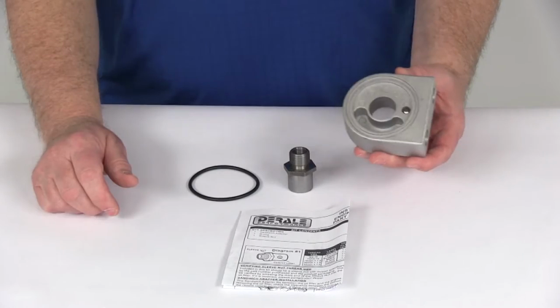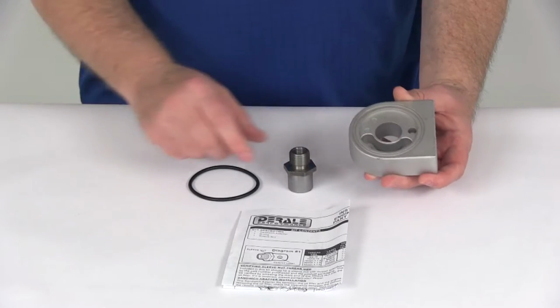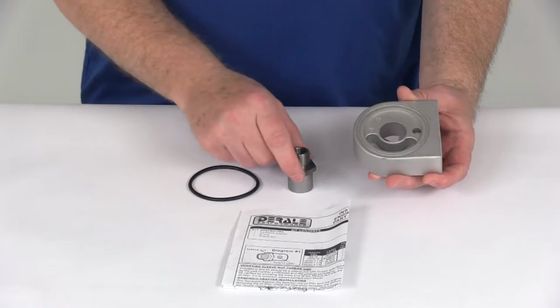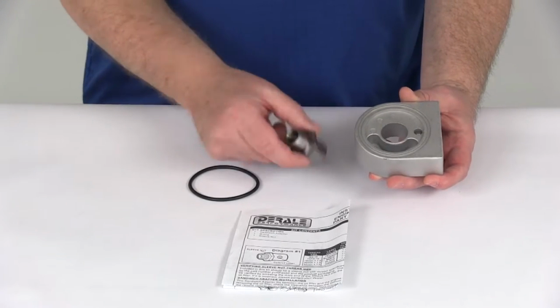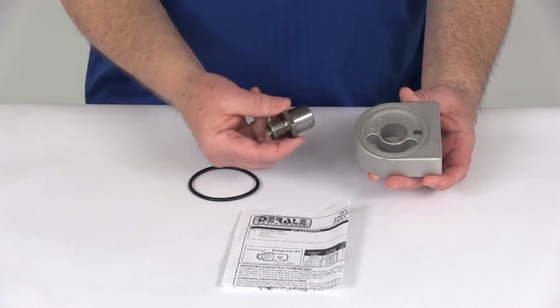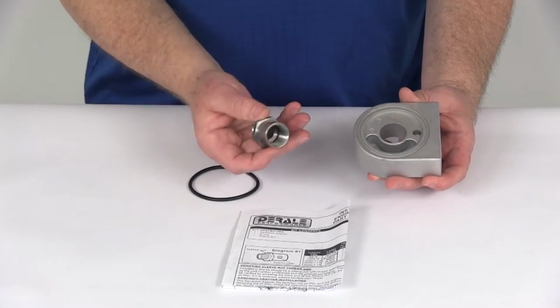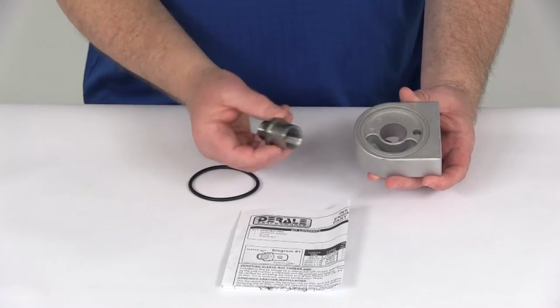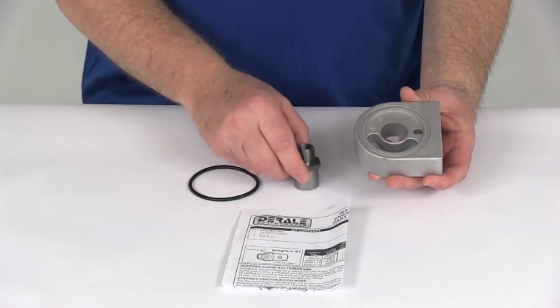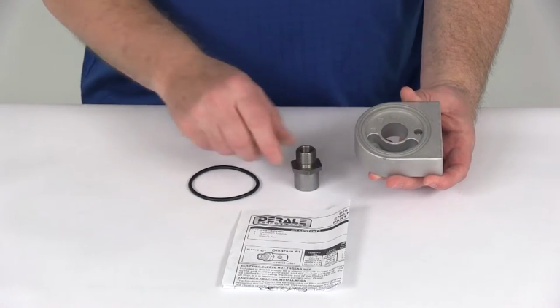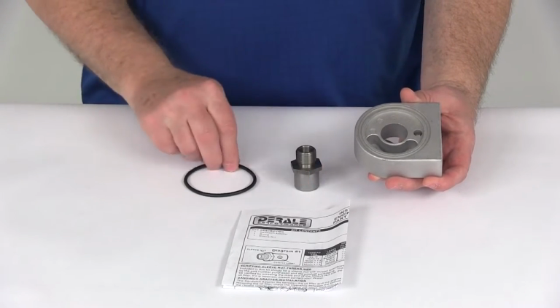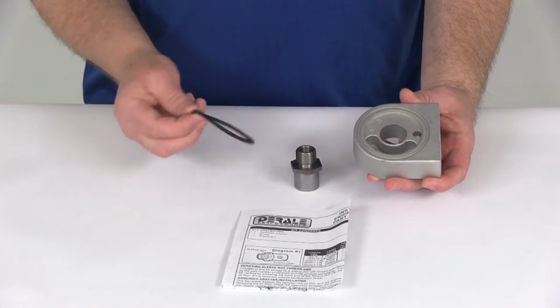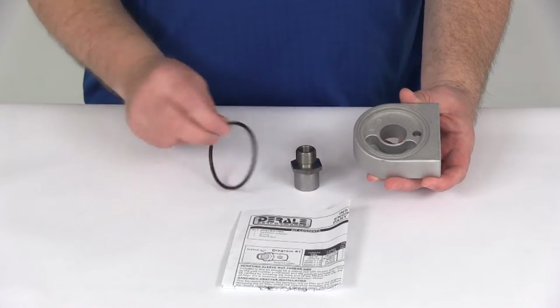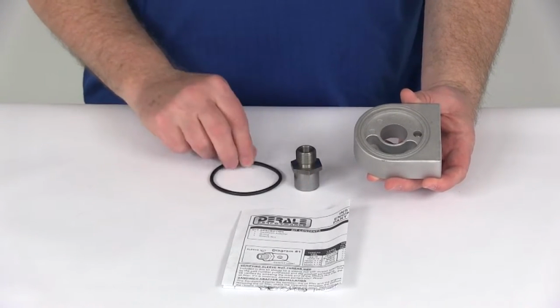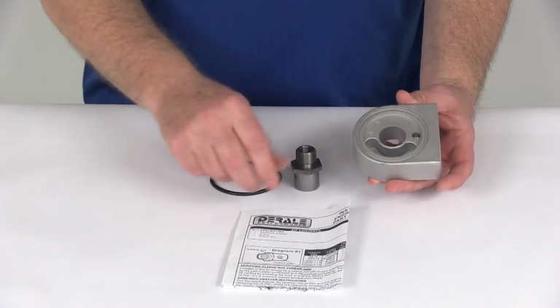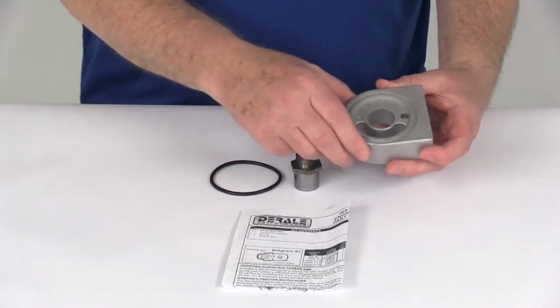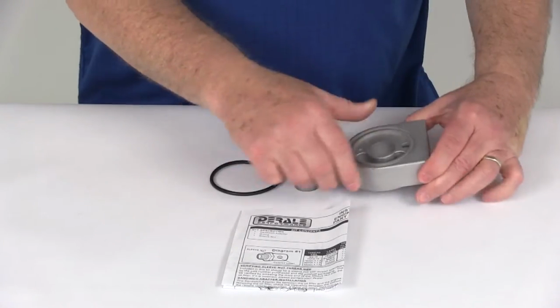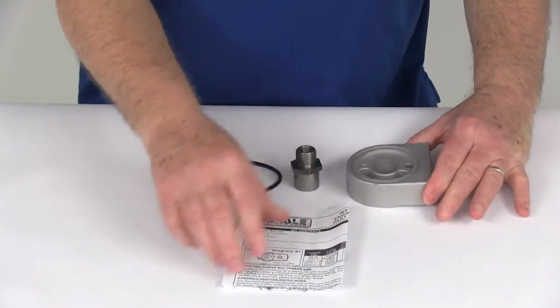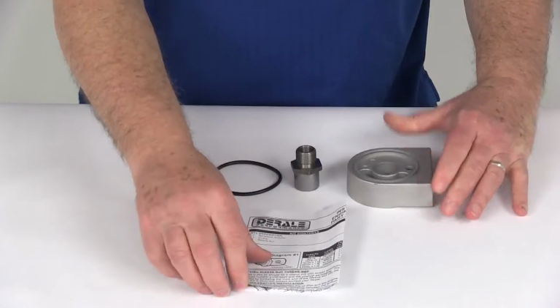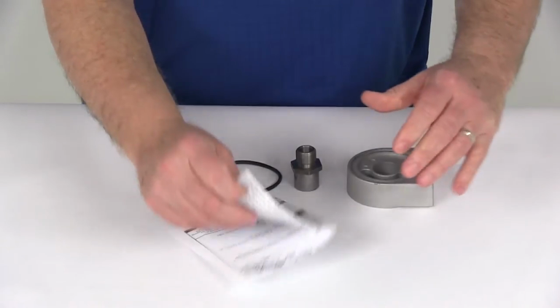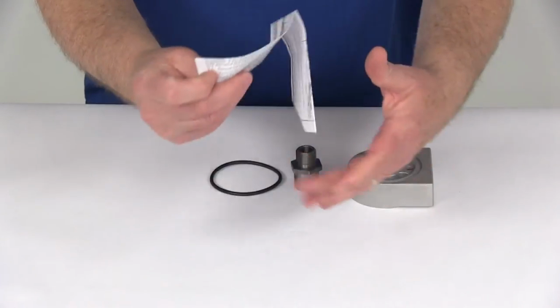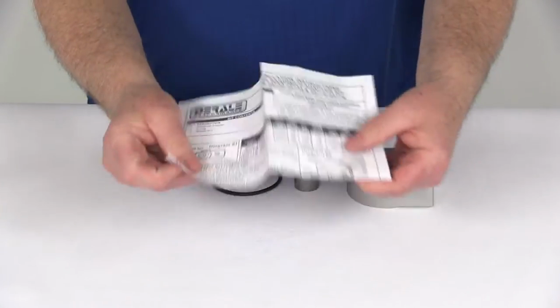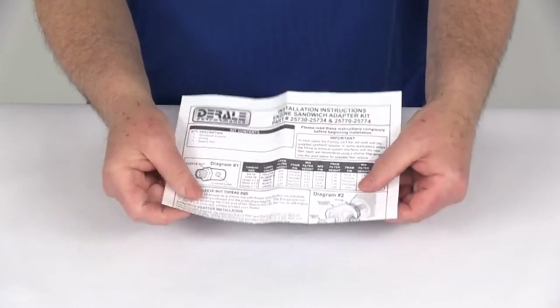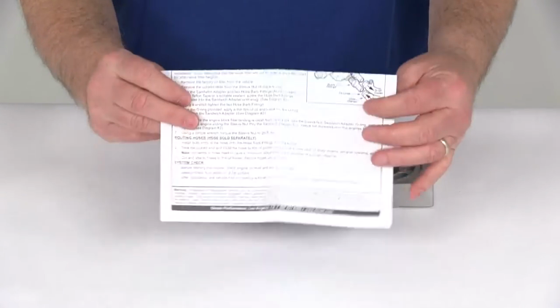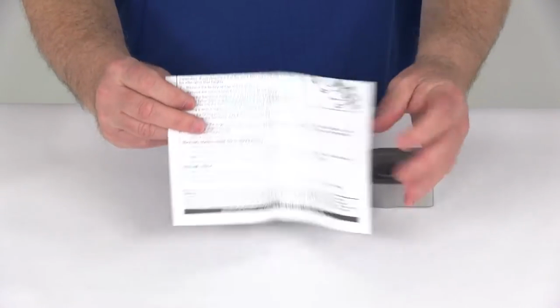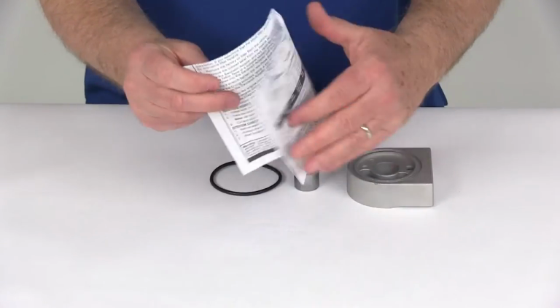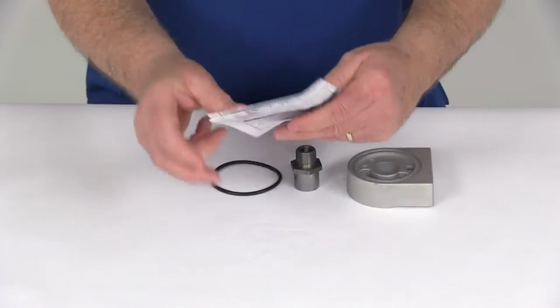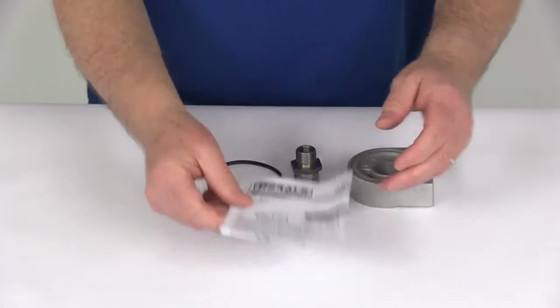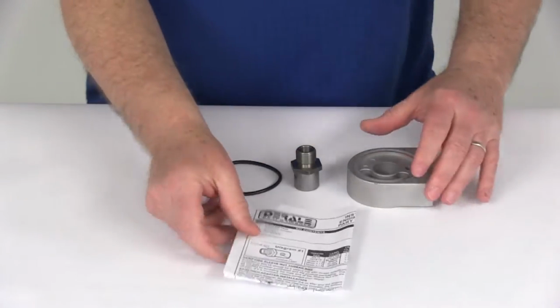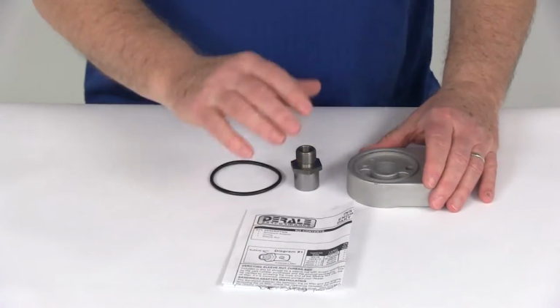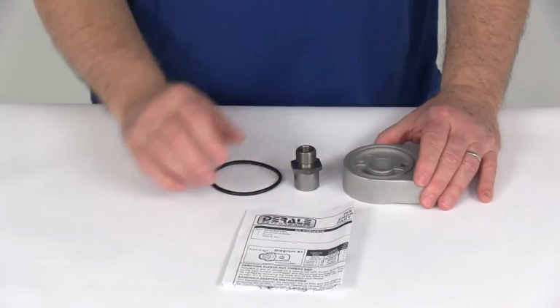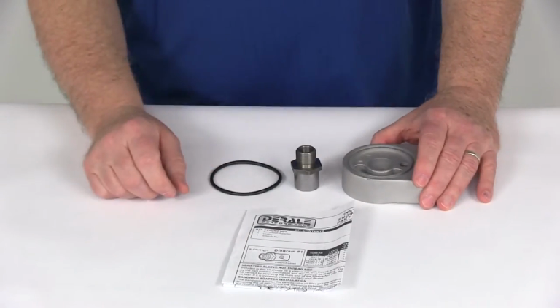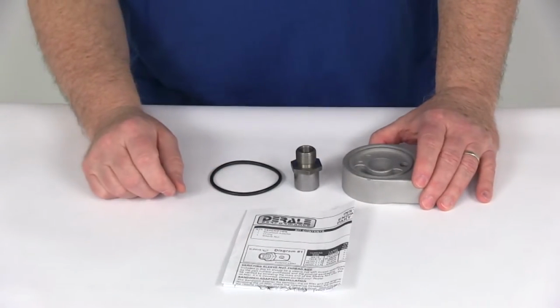This part comes with the sleeve nut, comes with the o-ring, and comes with a nice set of detailed instructions on how to install it. This is made in the USA.